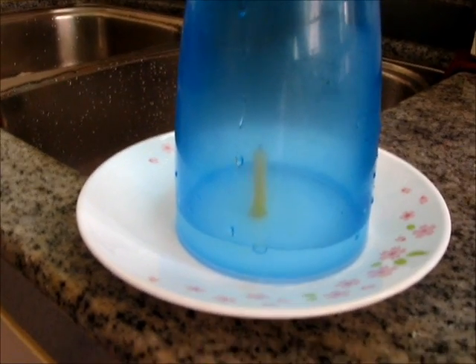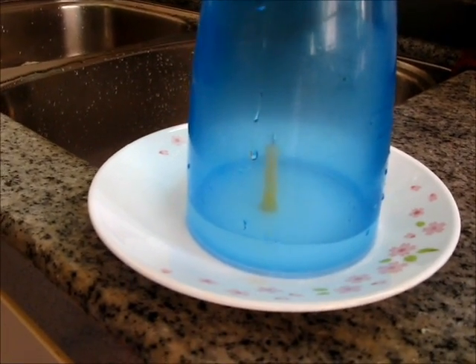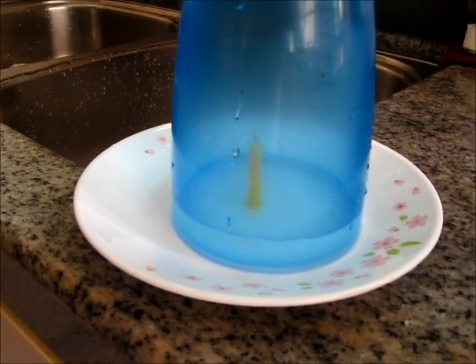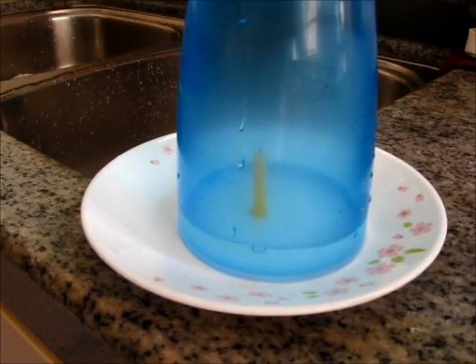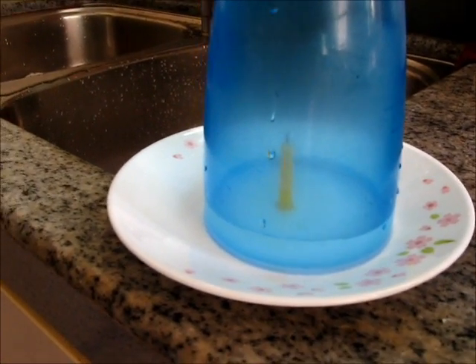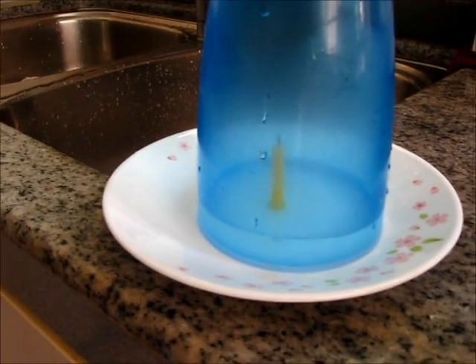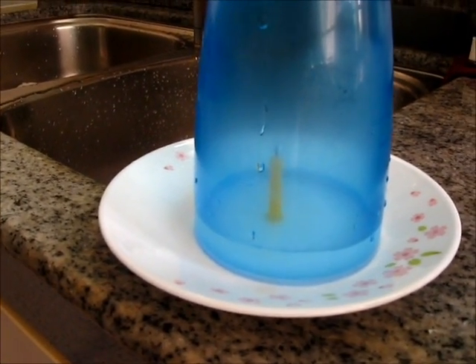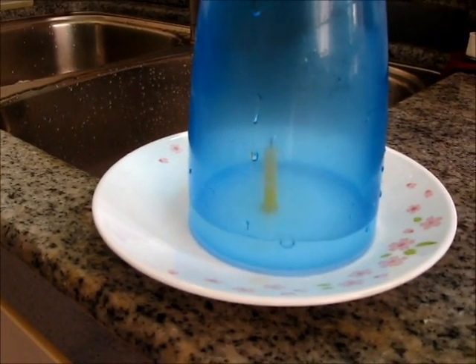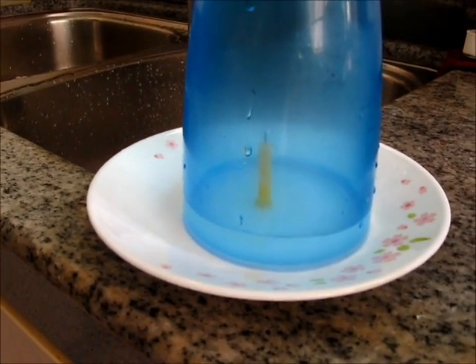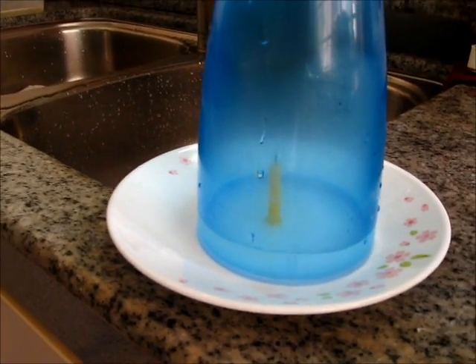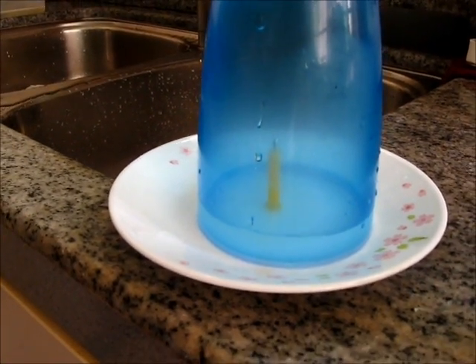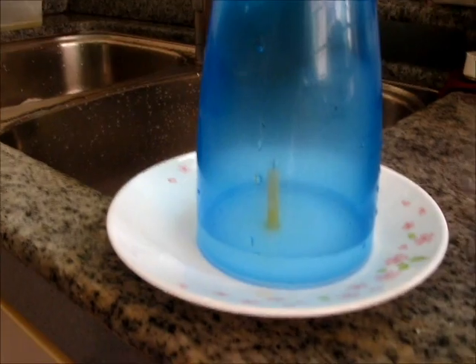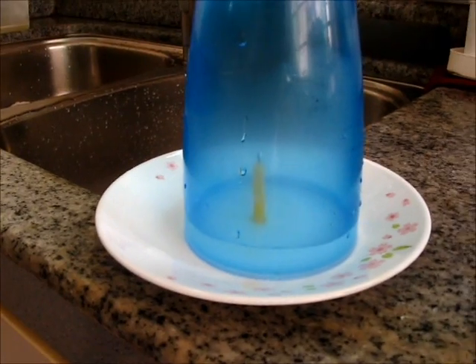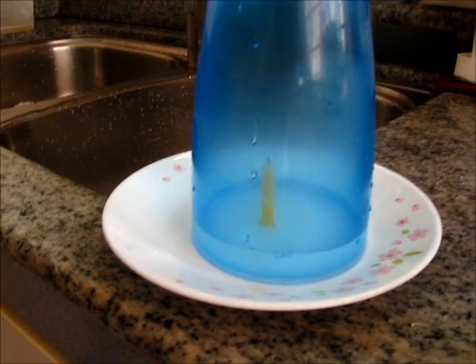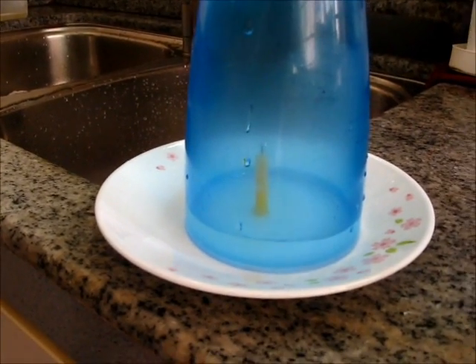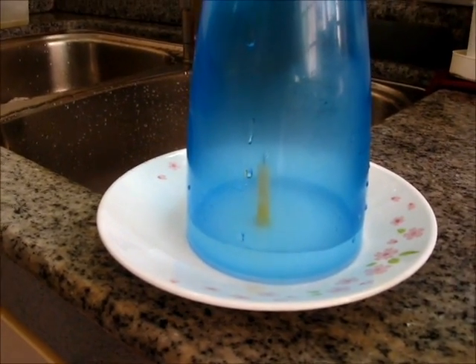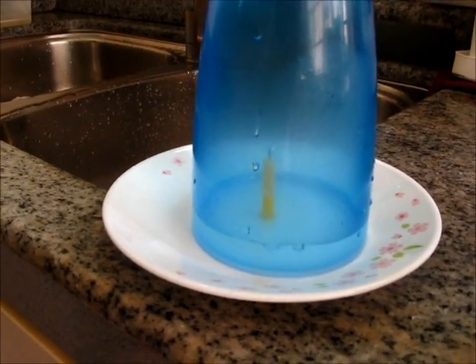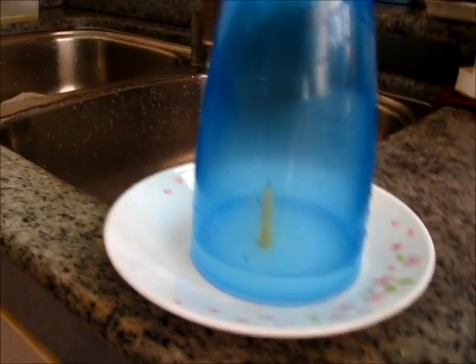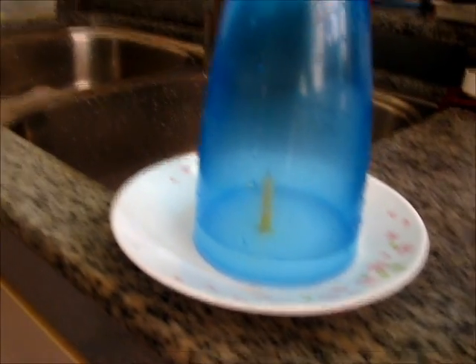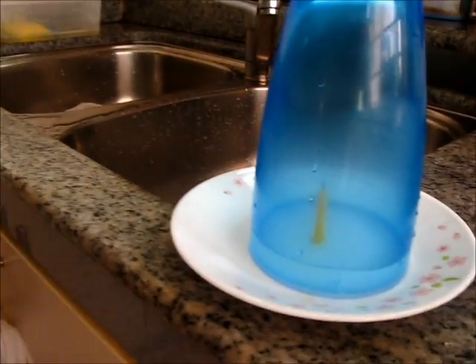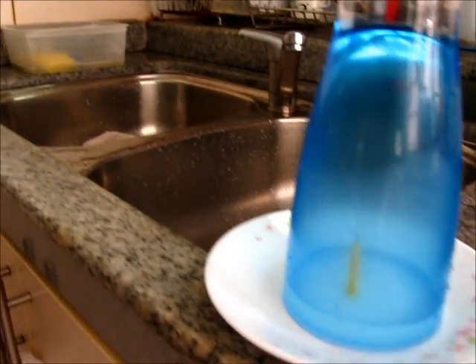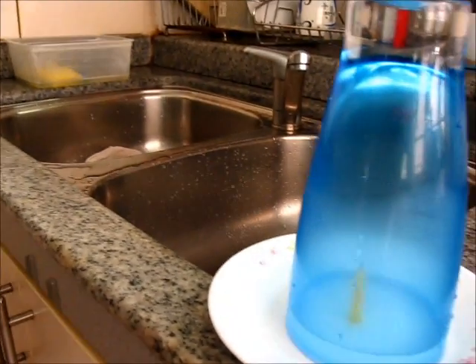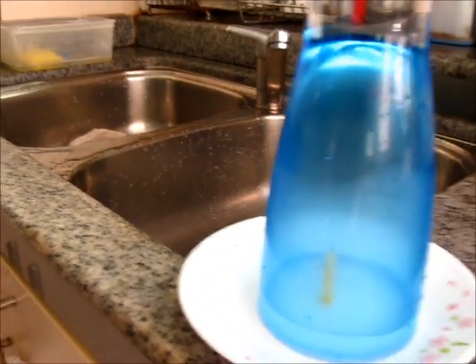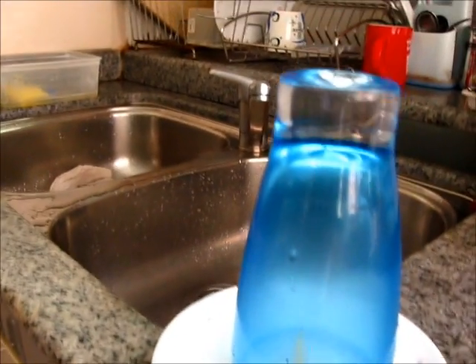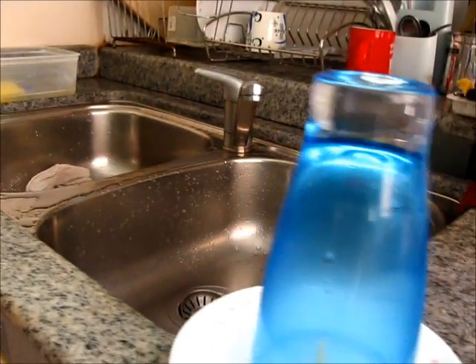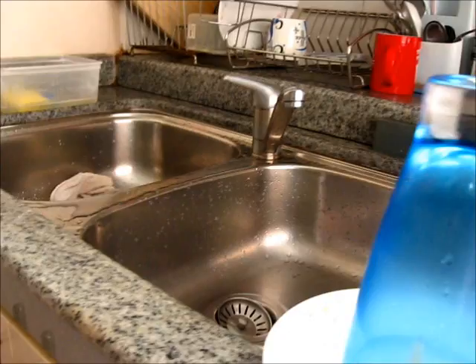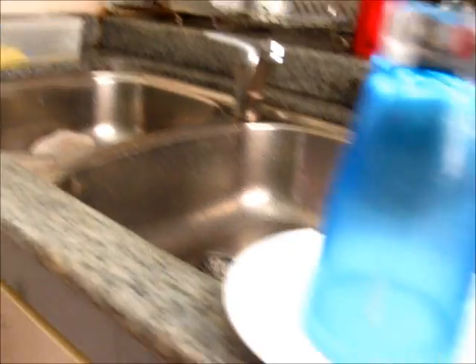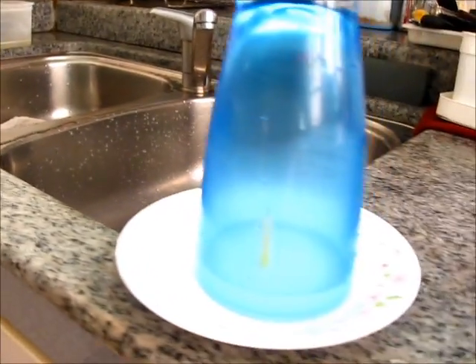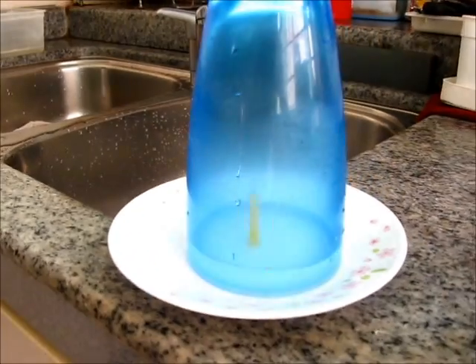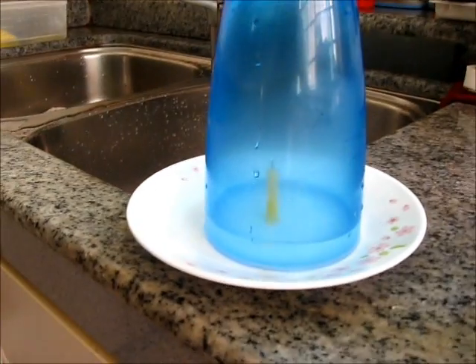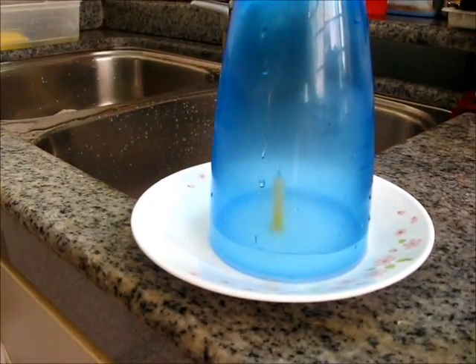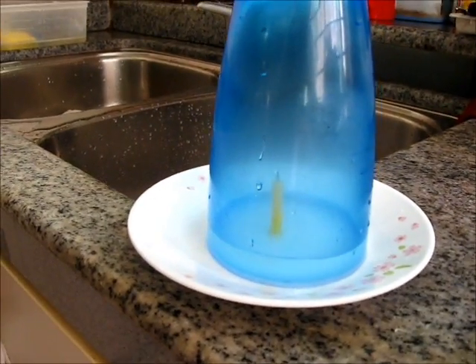Interesting, huh? Do try this at home but make sure you've got adult supervision and do it near a convenient source of water in case of emergency.